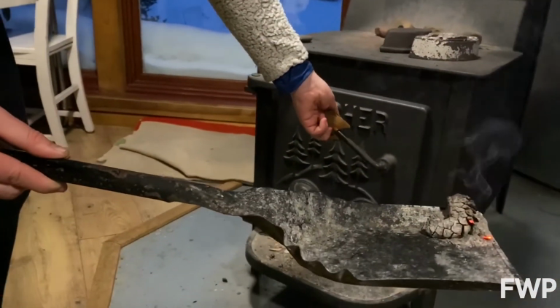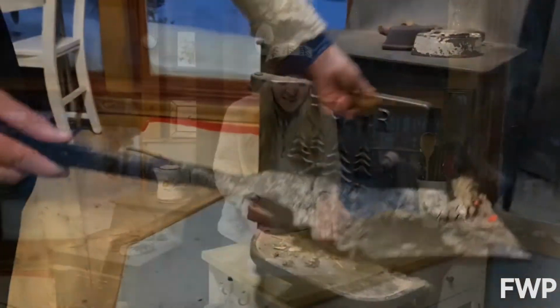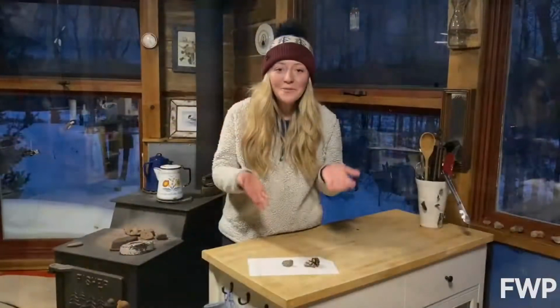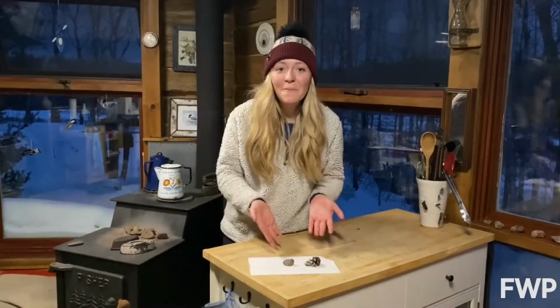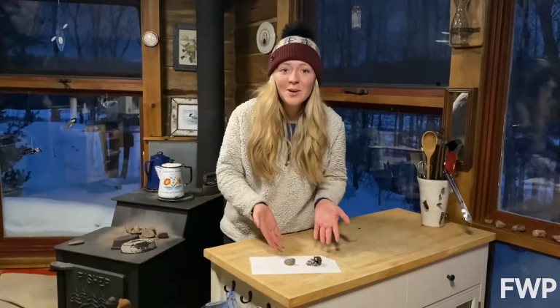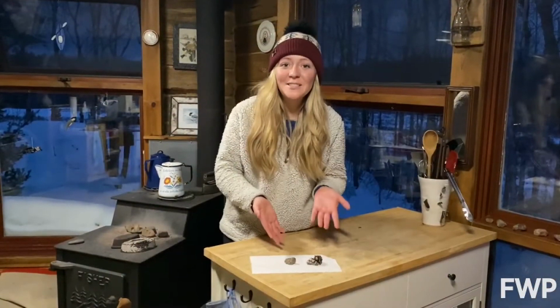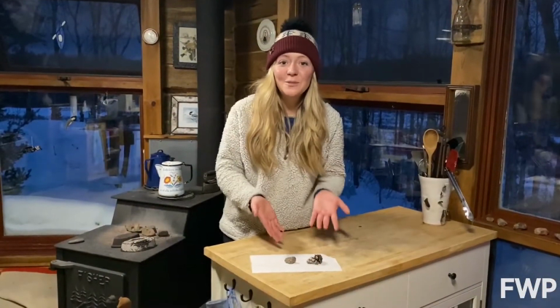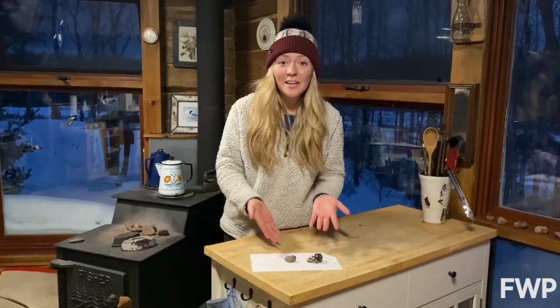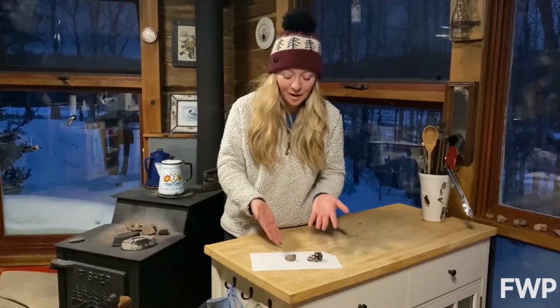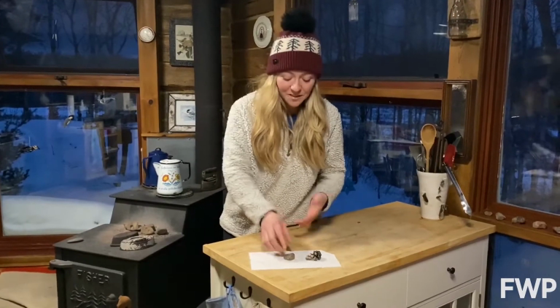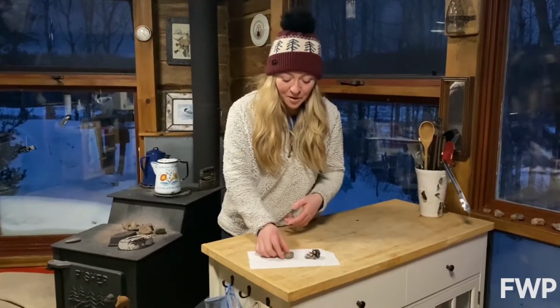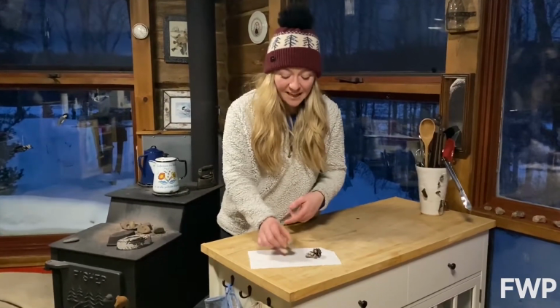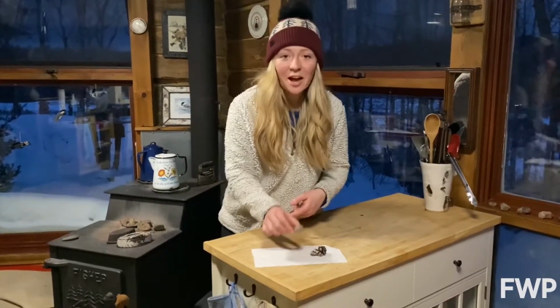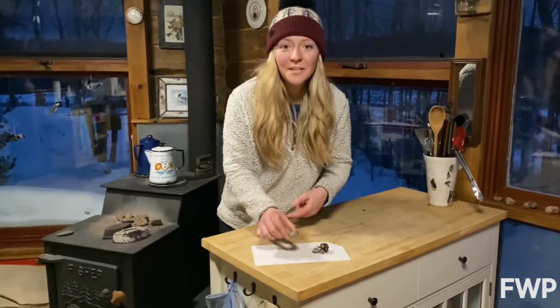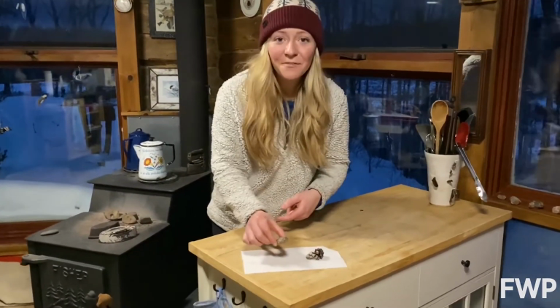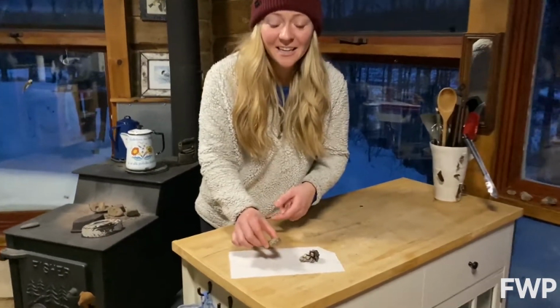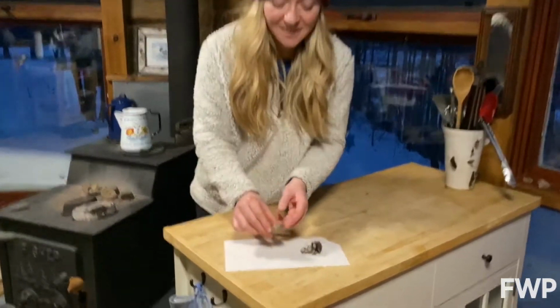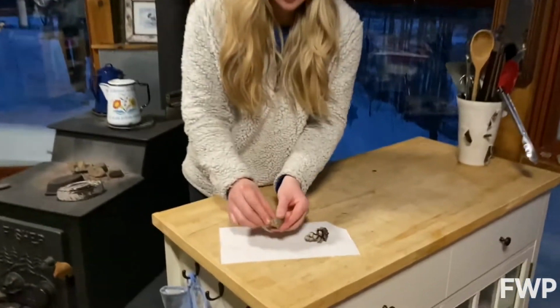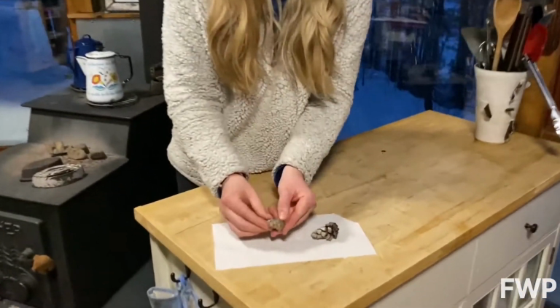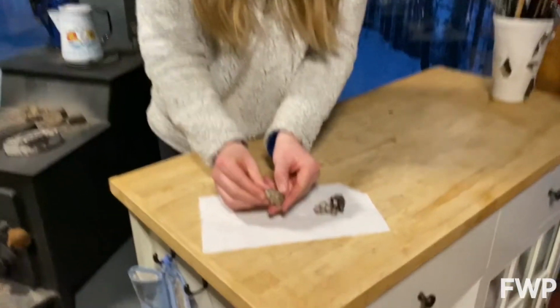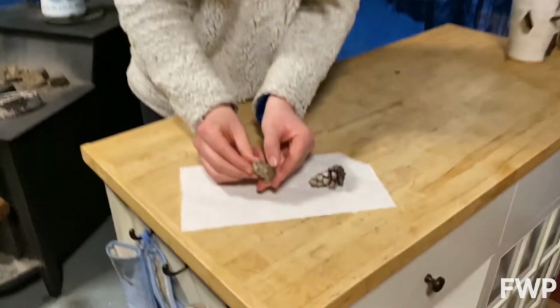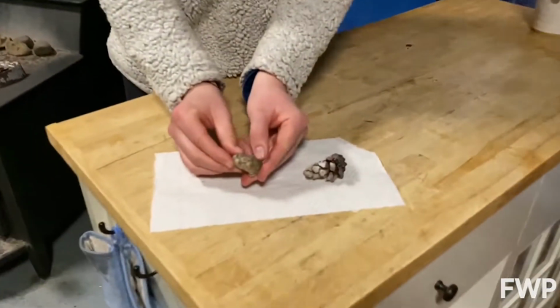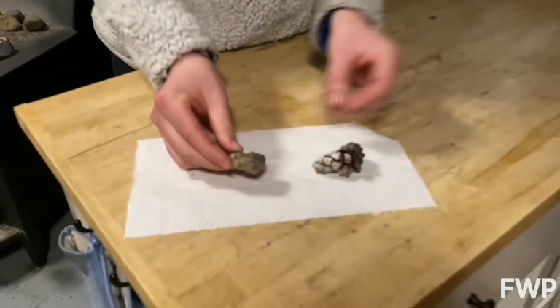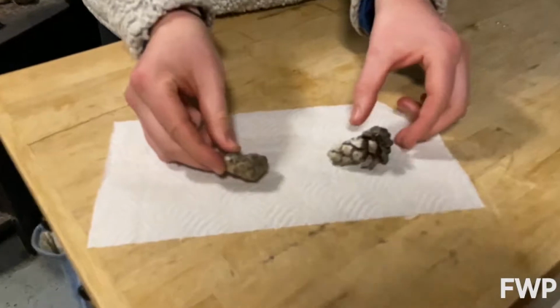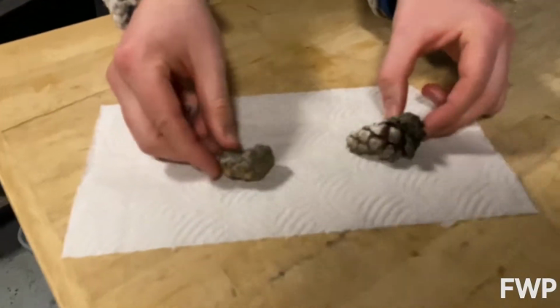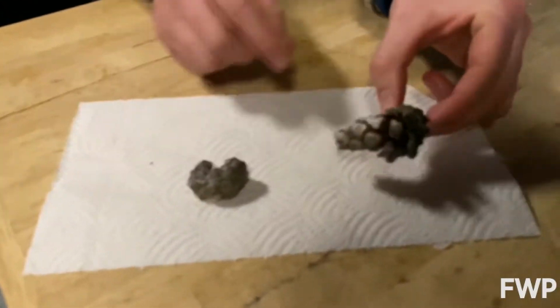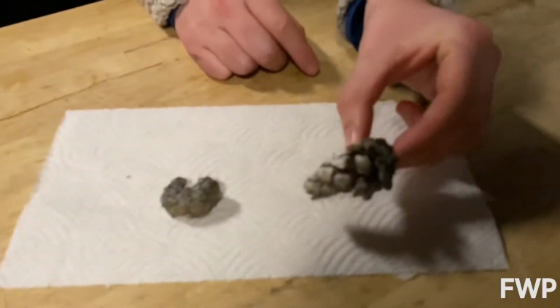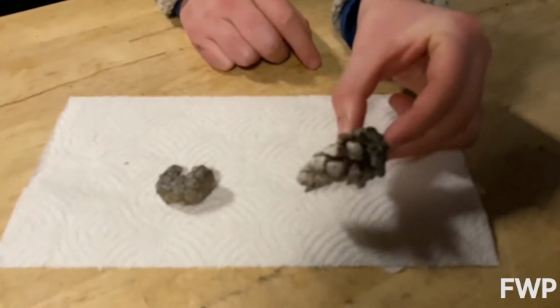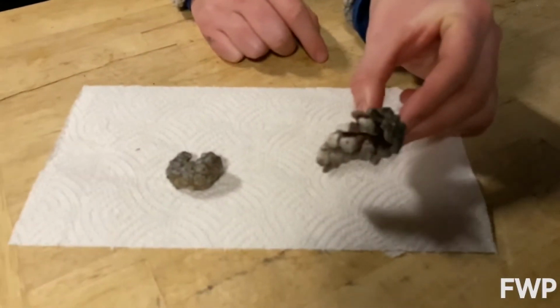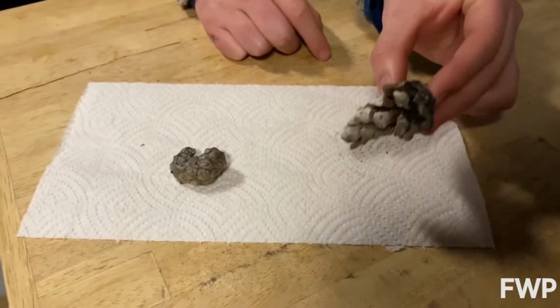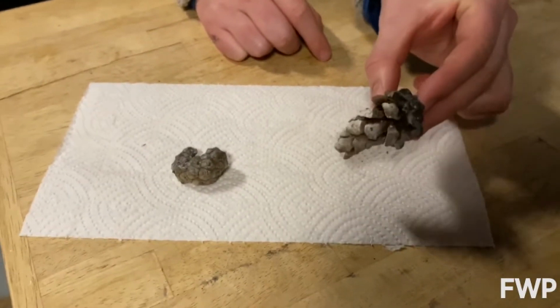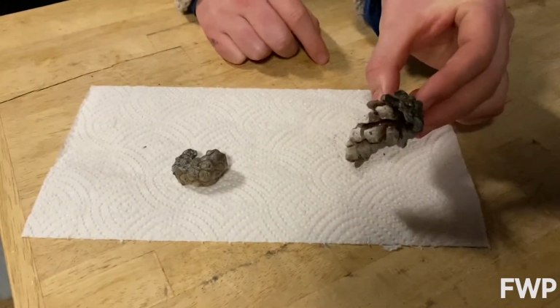Okay, so if you compare these two serotinous cones, the one that has not been in the fire is still really tightly closed, and the one that we put in the fire for a little bit is wide open.